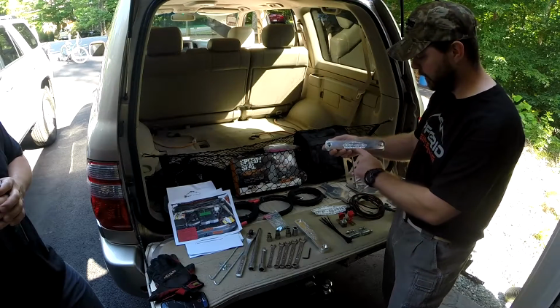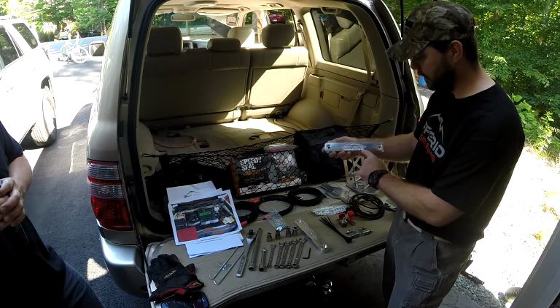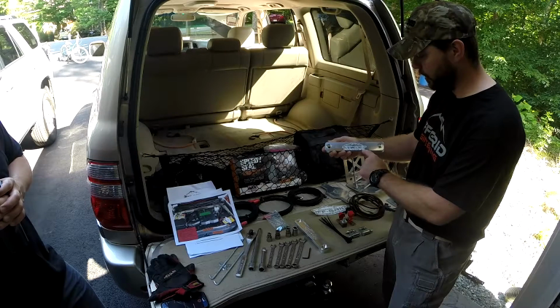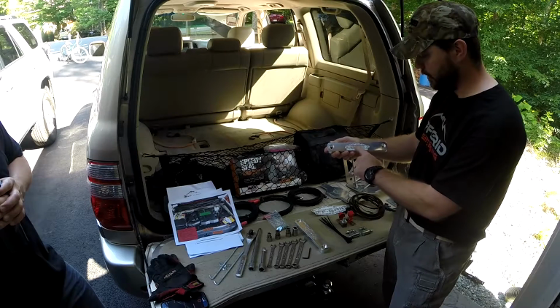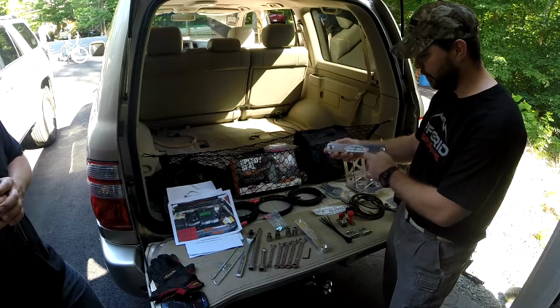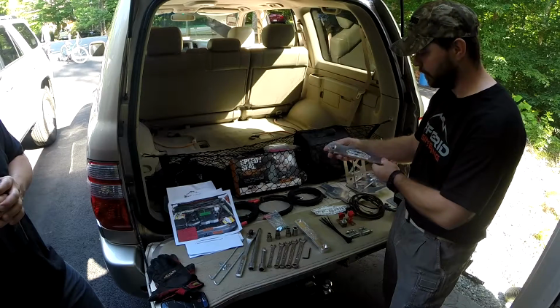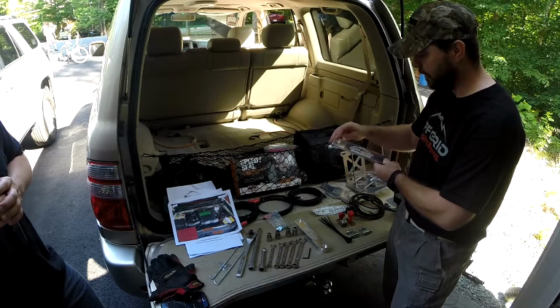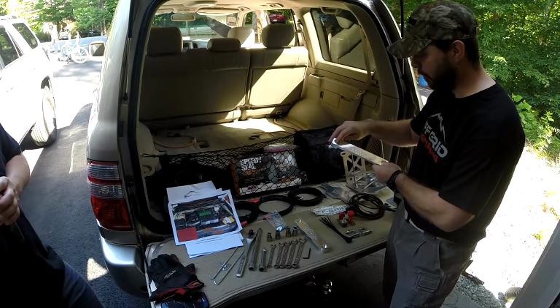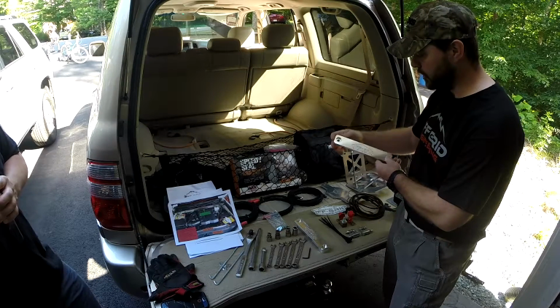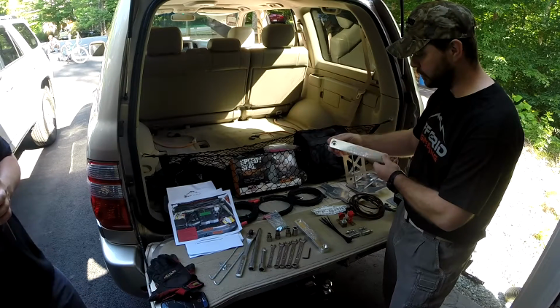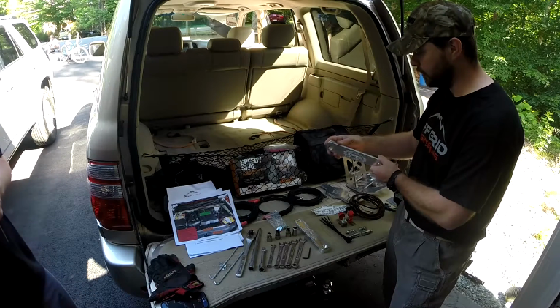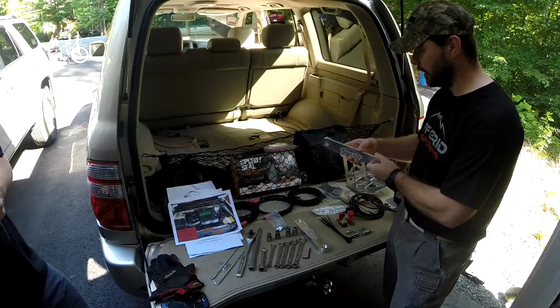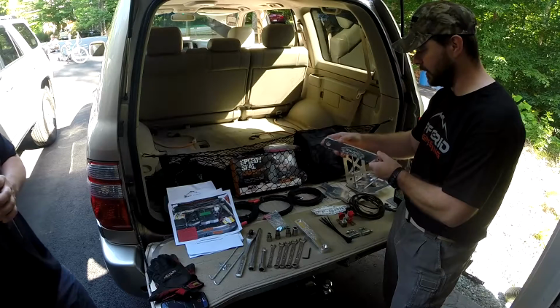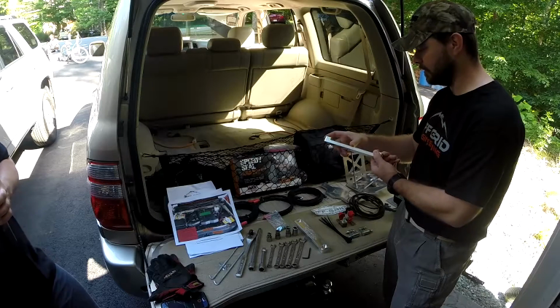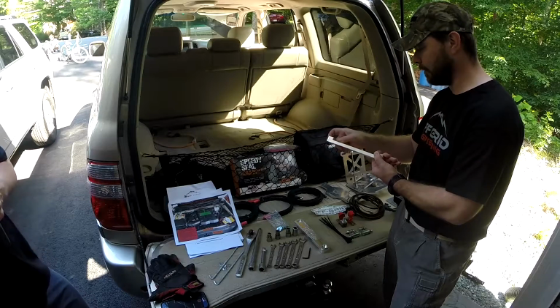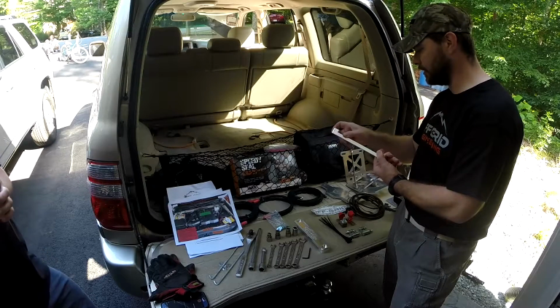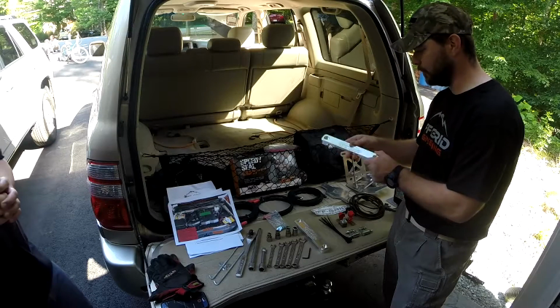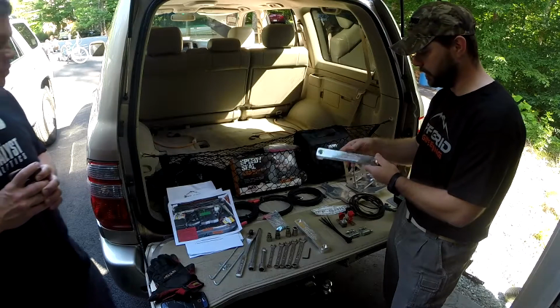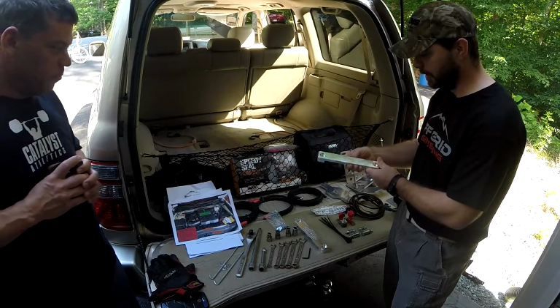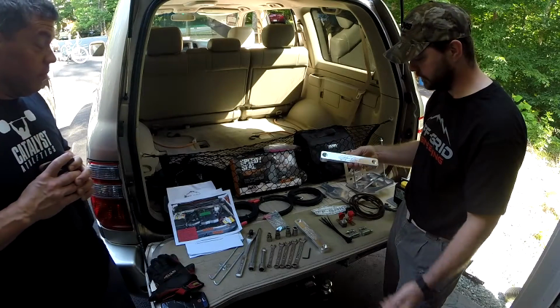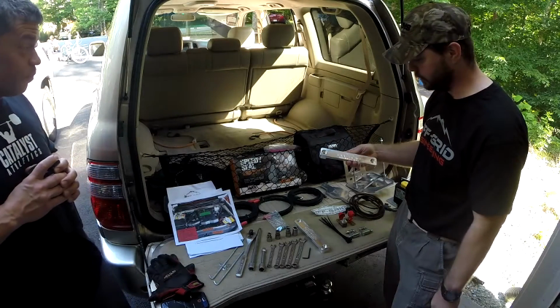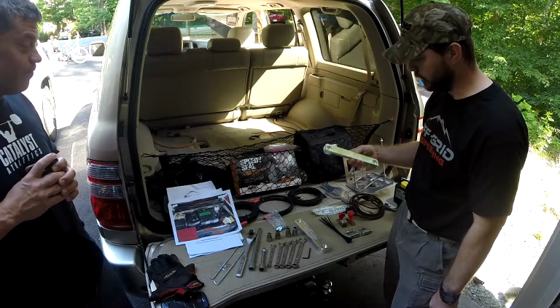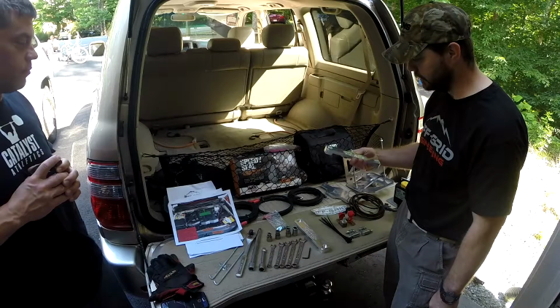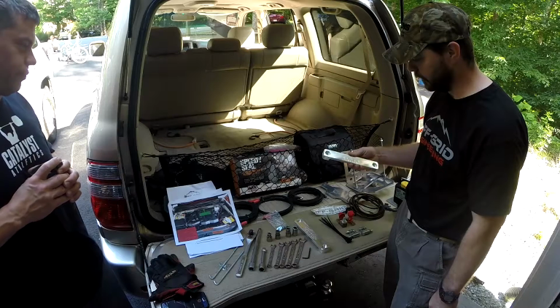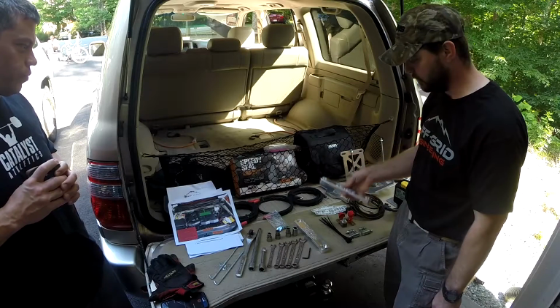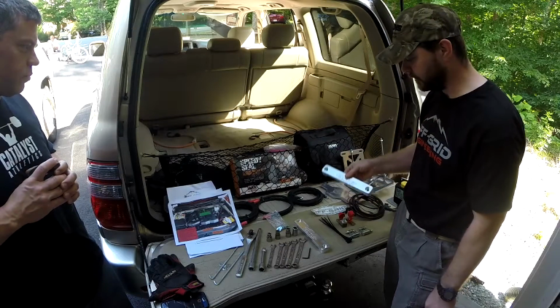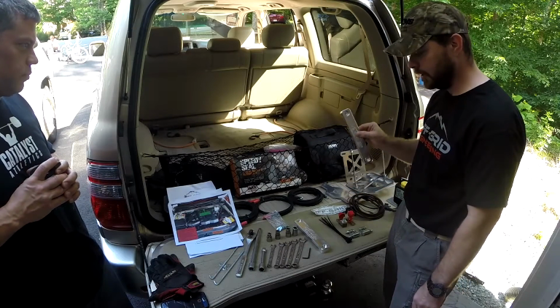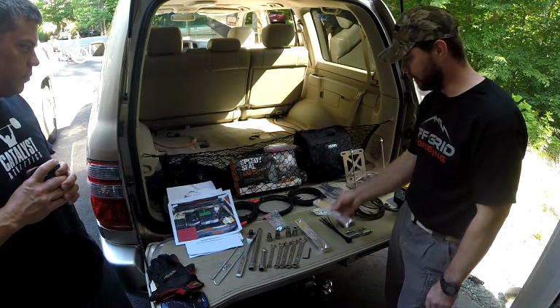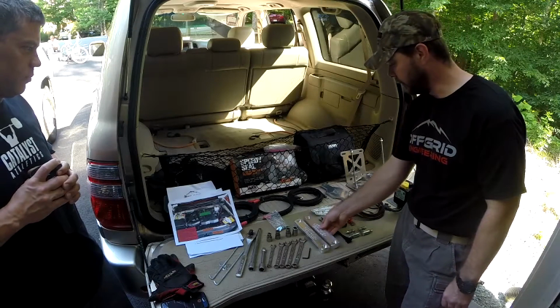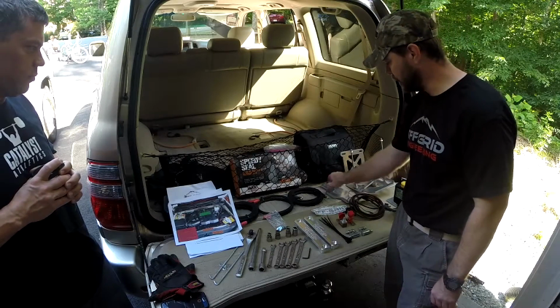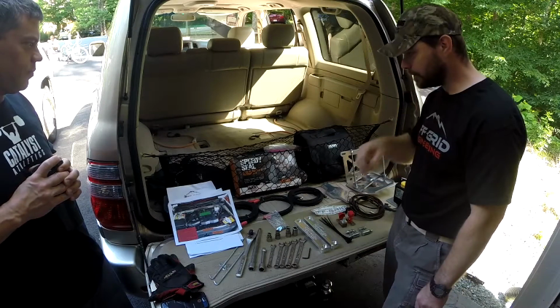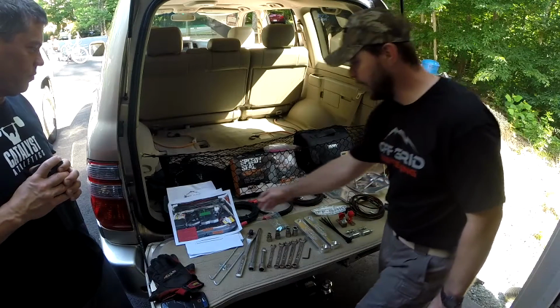They've got the Off-Grid Engineering name engraved, the machining is really nice — polished and smooth. It's a really nice piece of metal and it's going to look great.